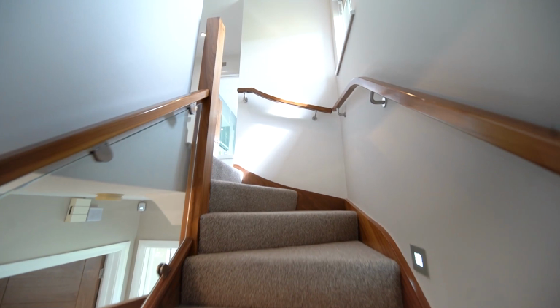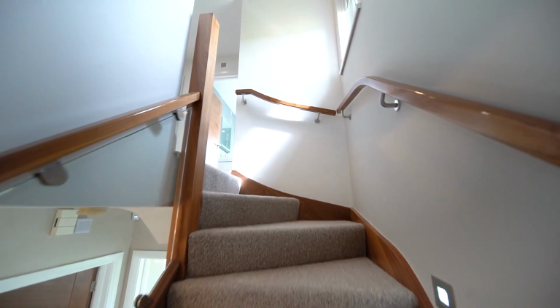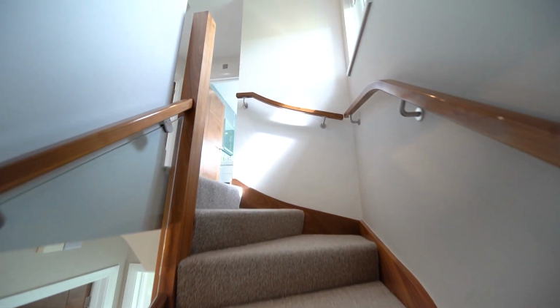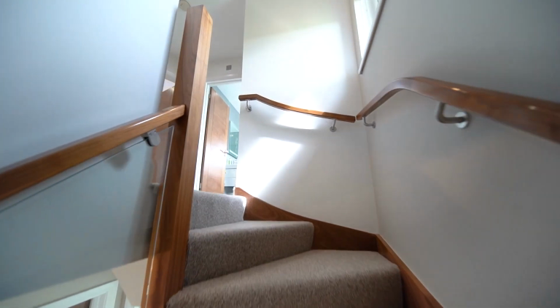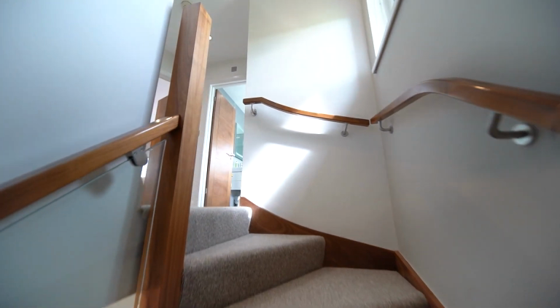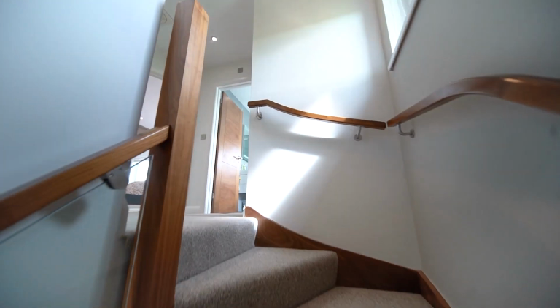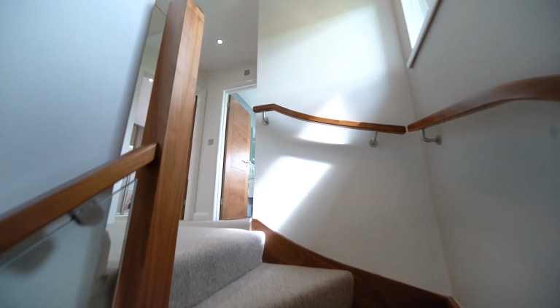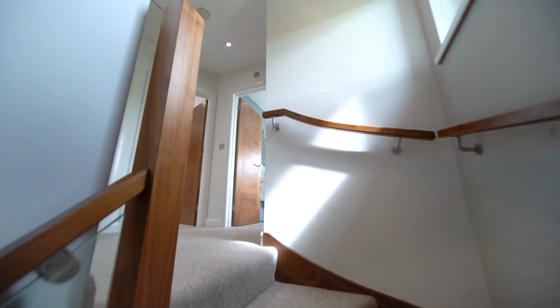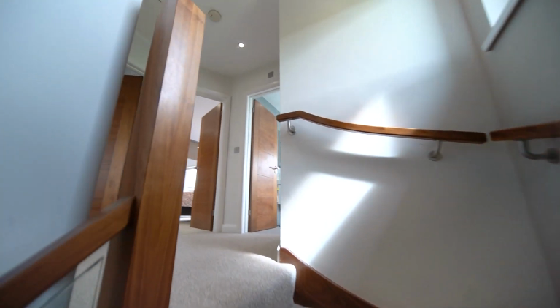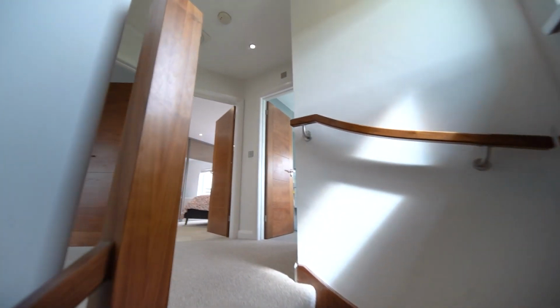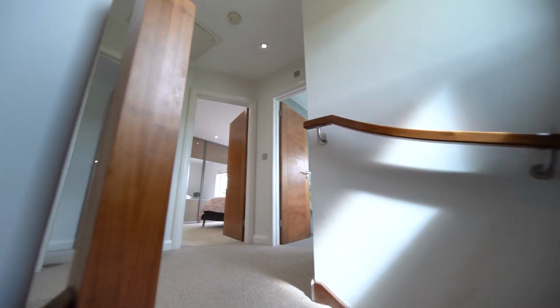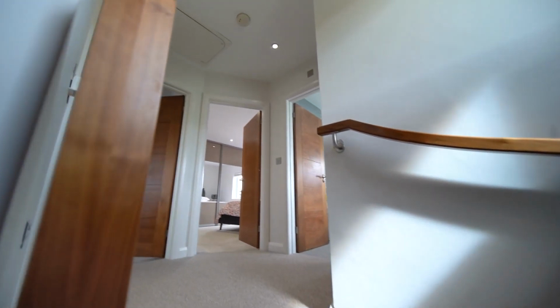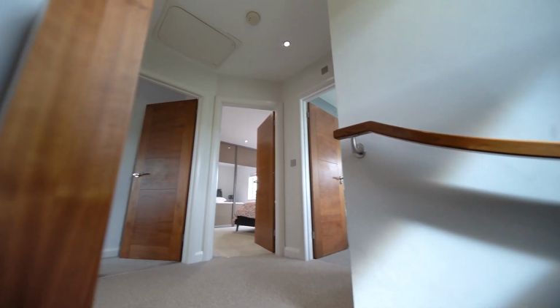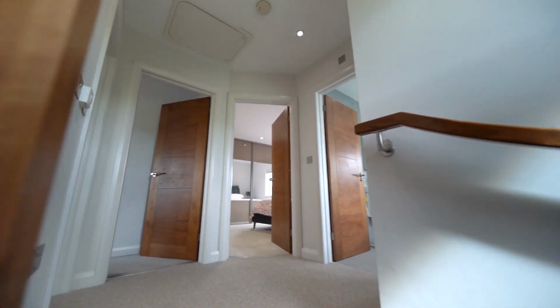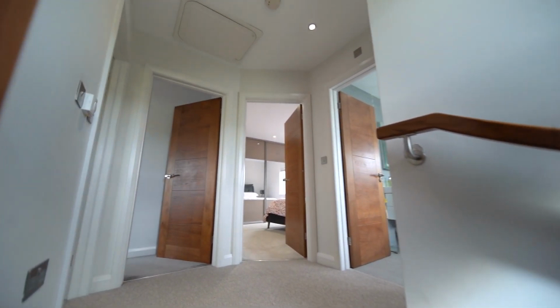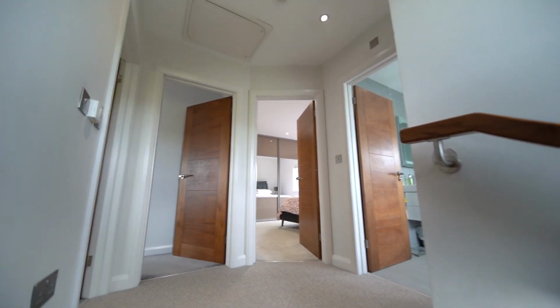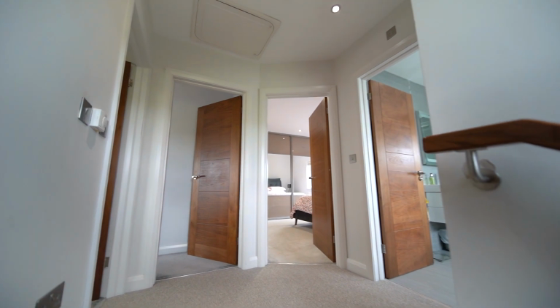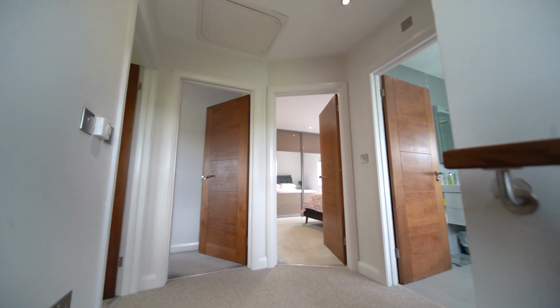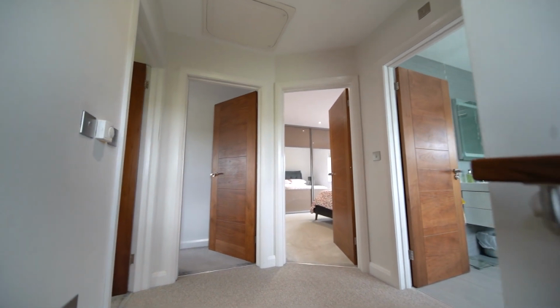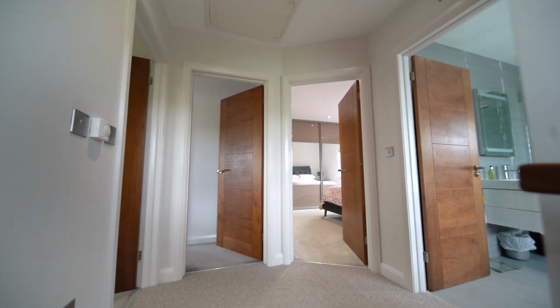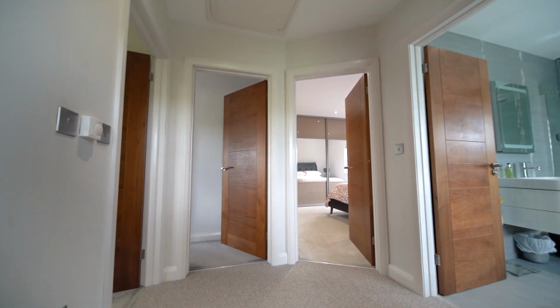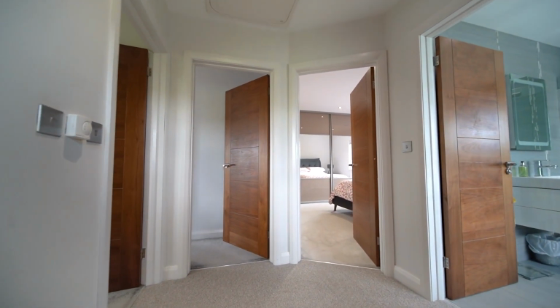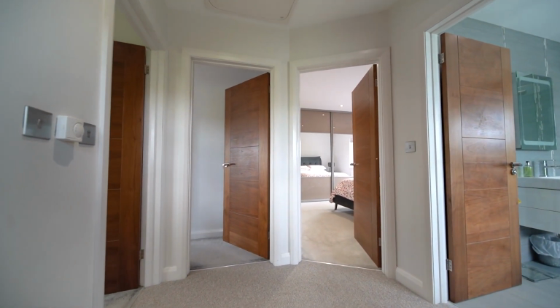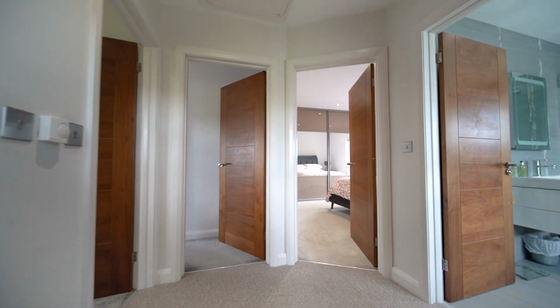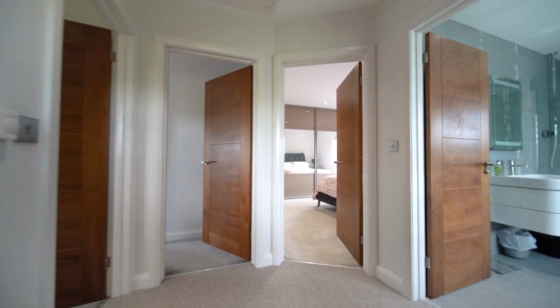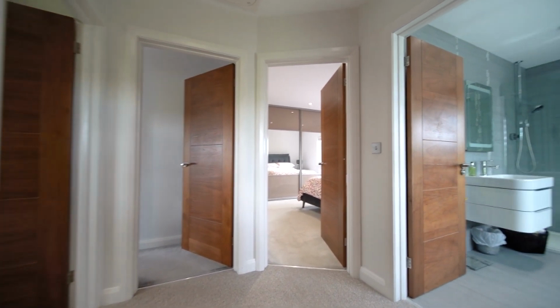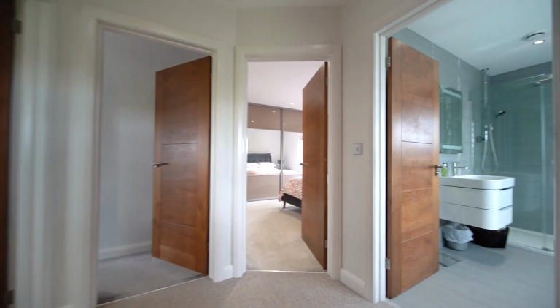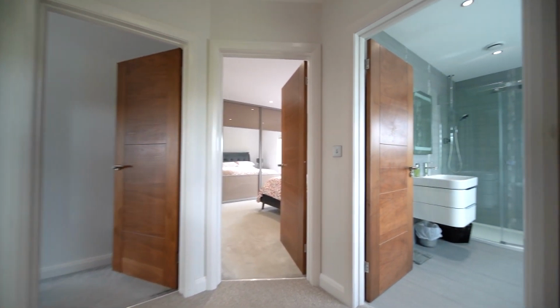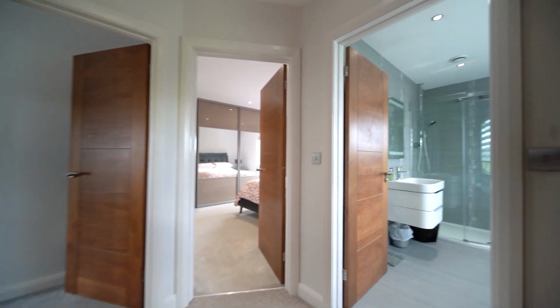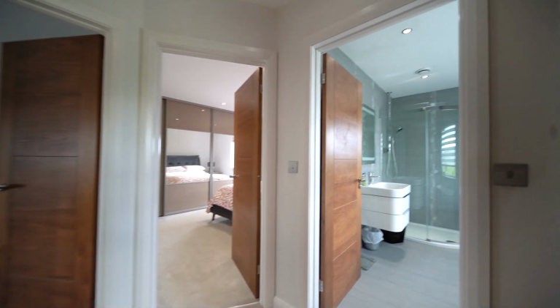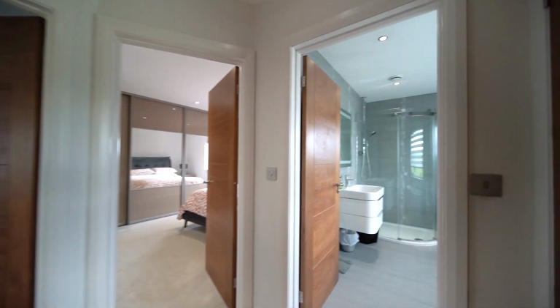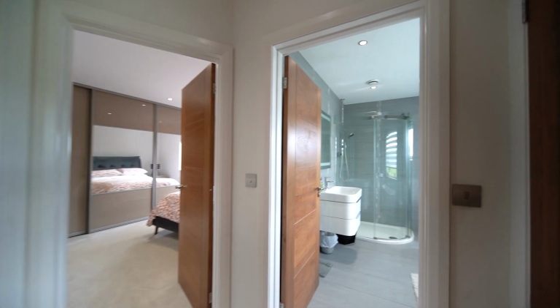The first floor of the property comprises of three well-proportioned bedrooms, the master bedroom benefiting from access to an ensuite shower room, and a bathroom suite.